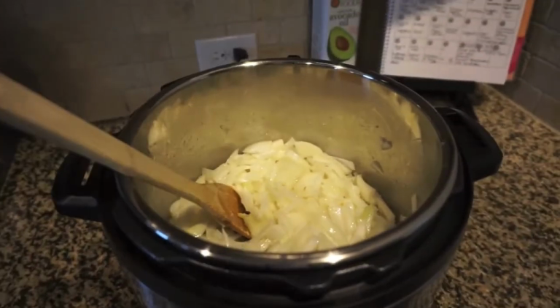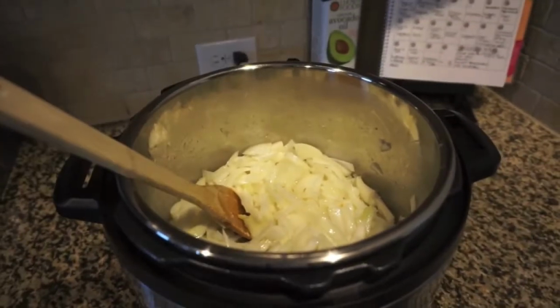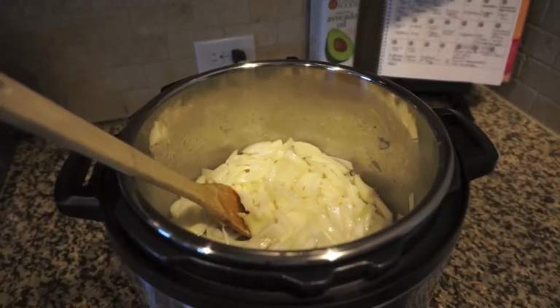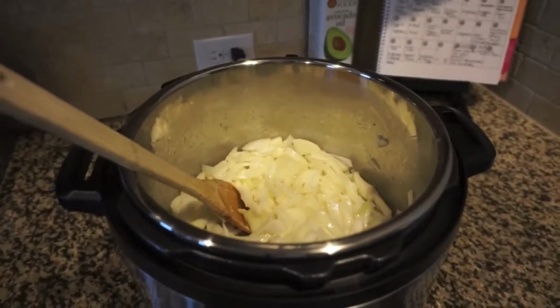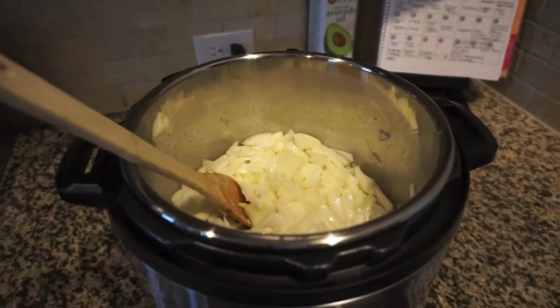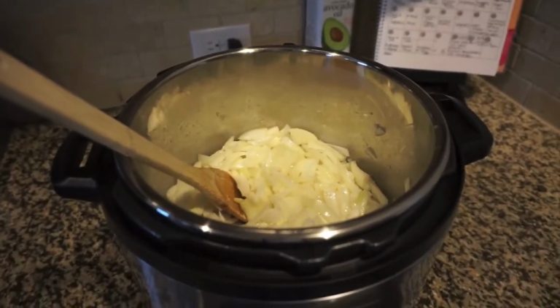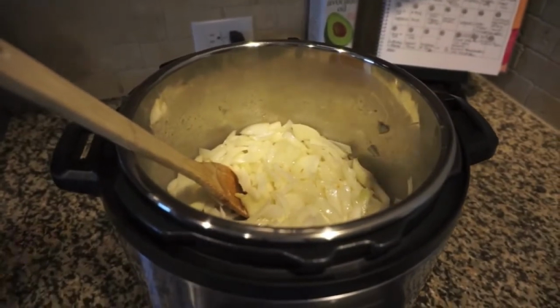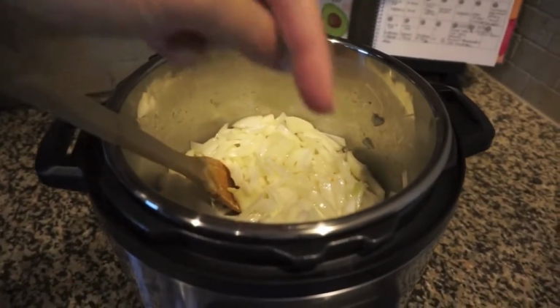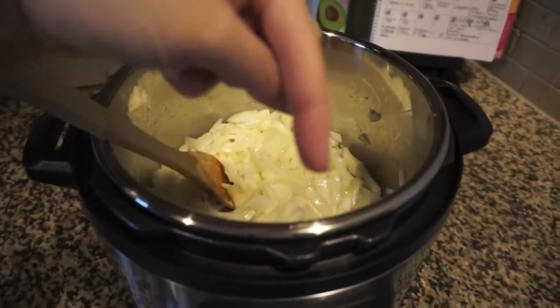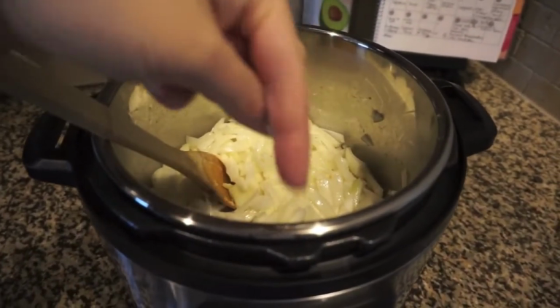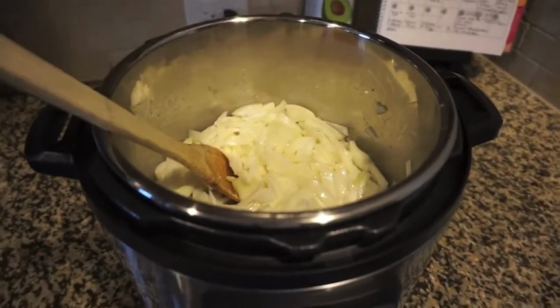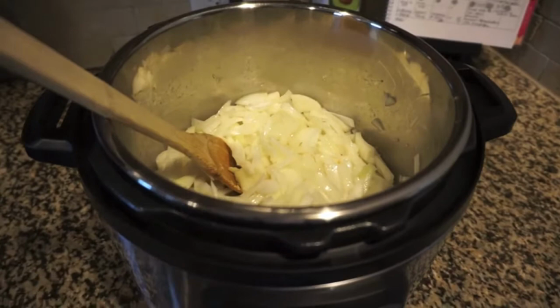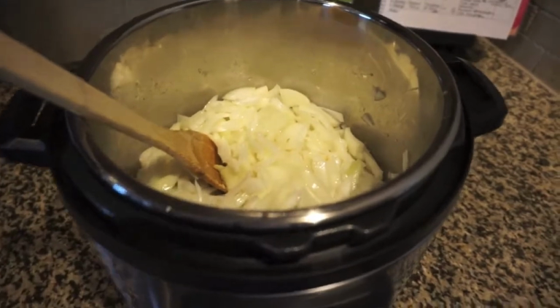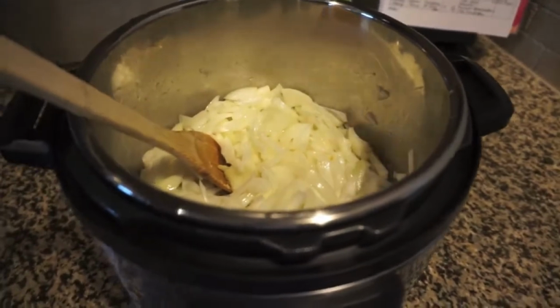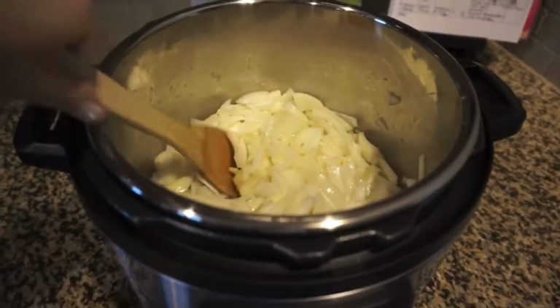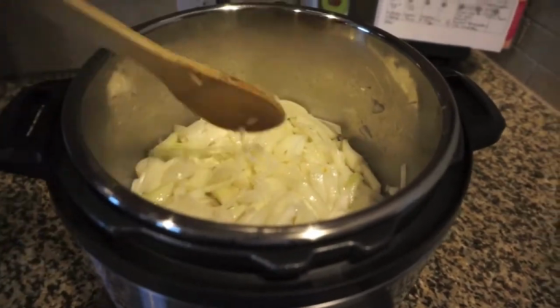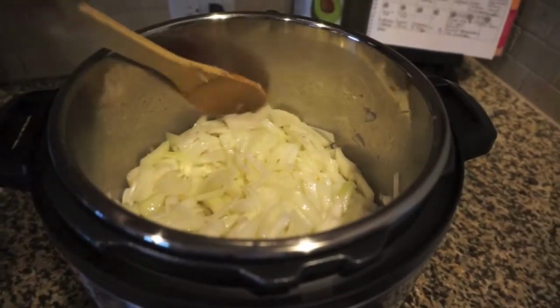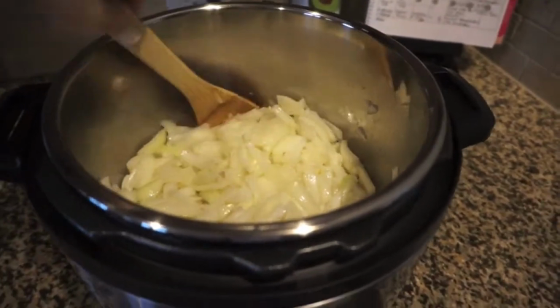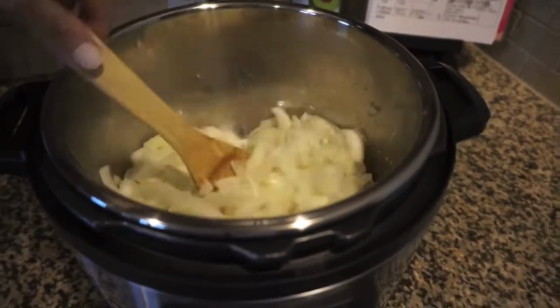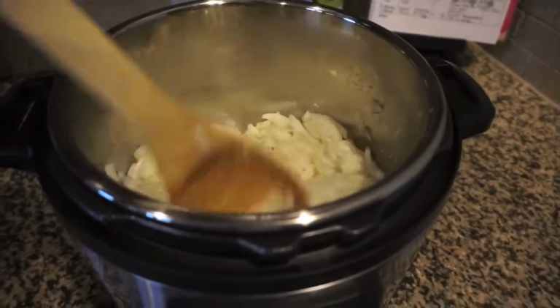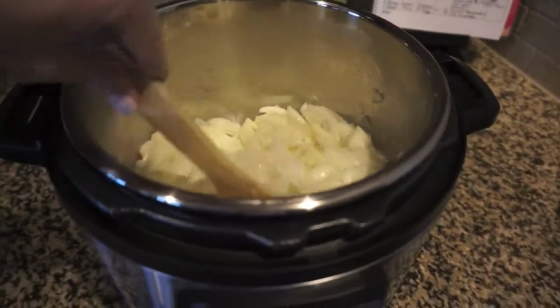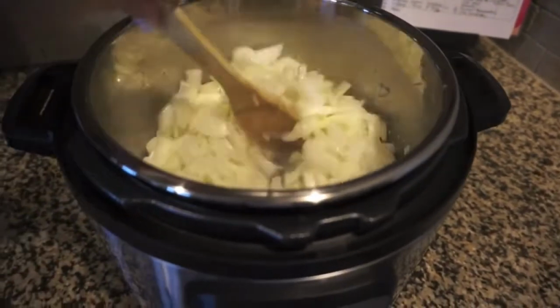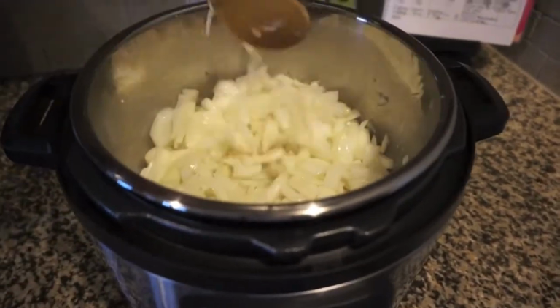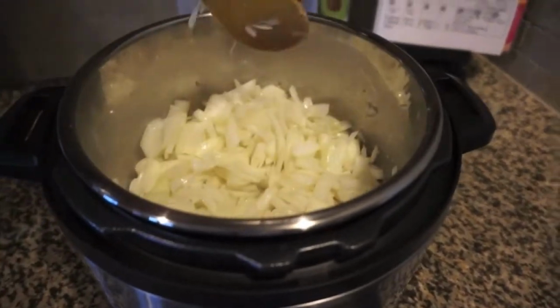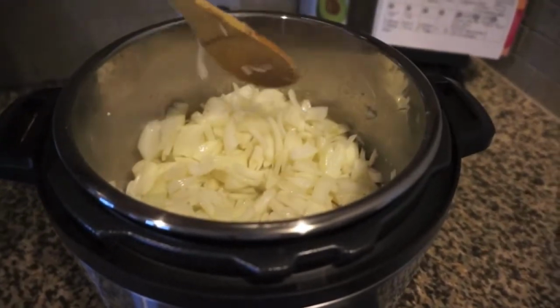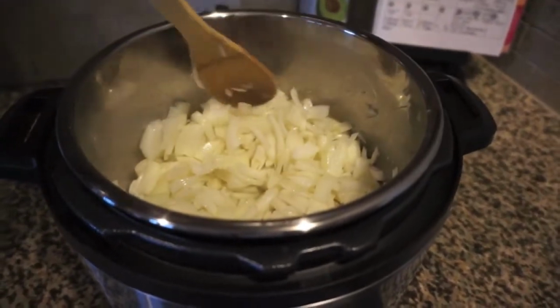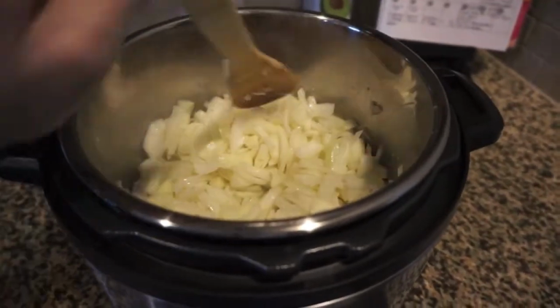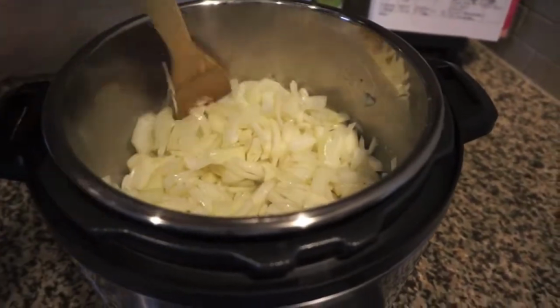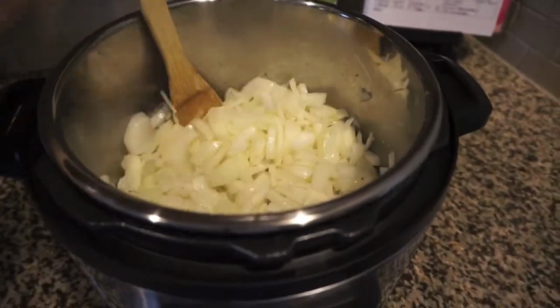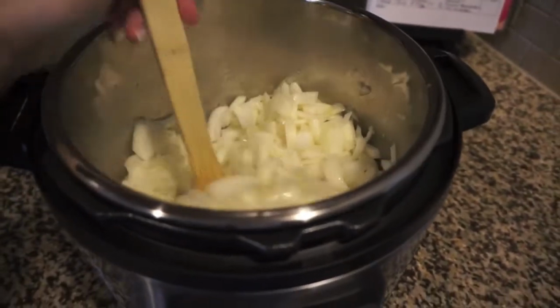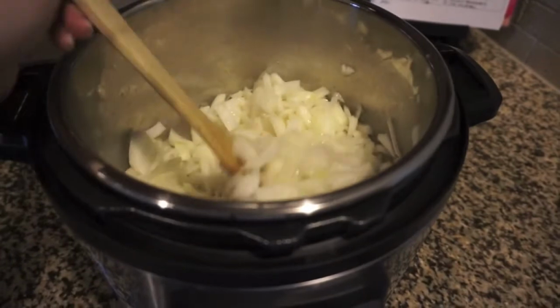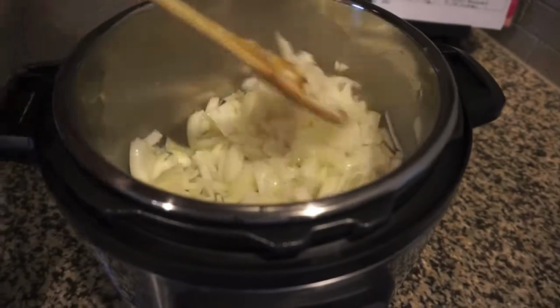I'm basing mine off of a recipe — I will link to the original recipe down below. I changed it up a bit because I don't usually put white wine in my French onion soup, but I took the technique from it.